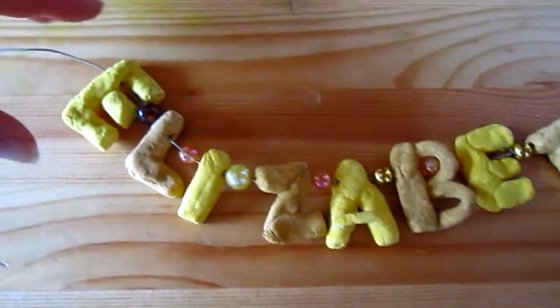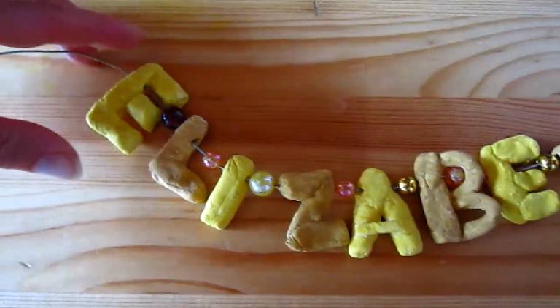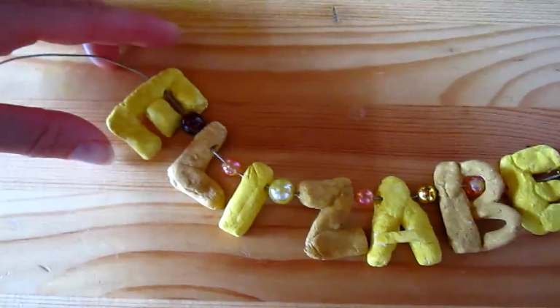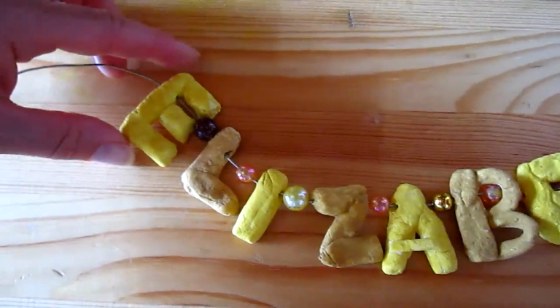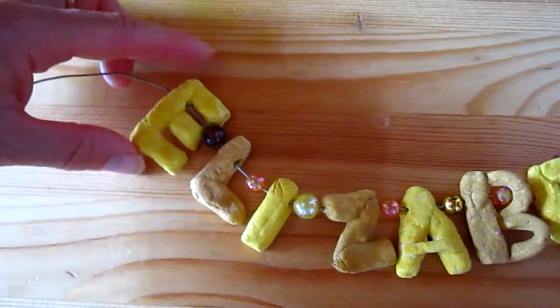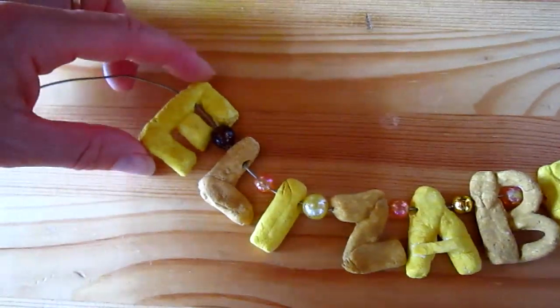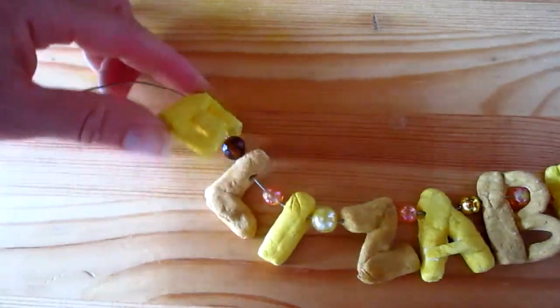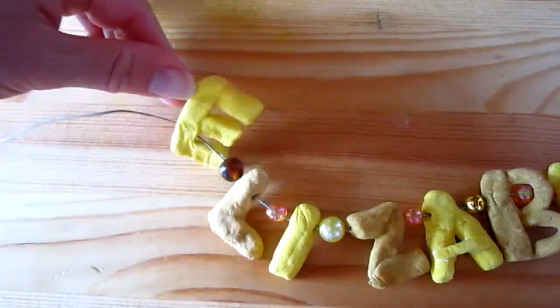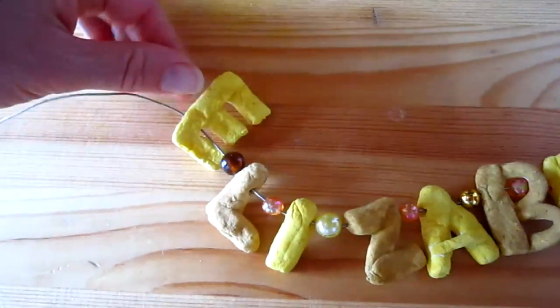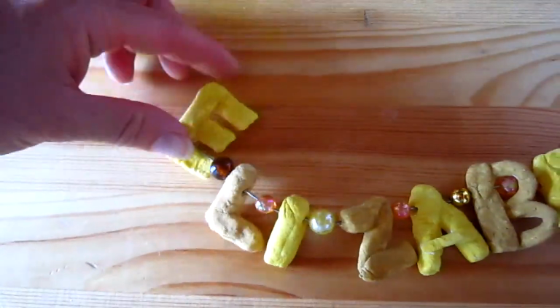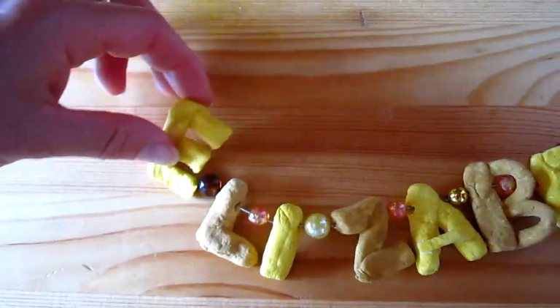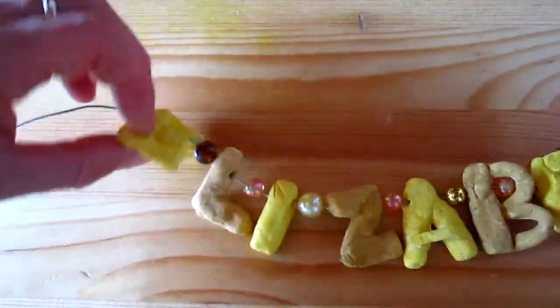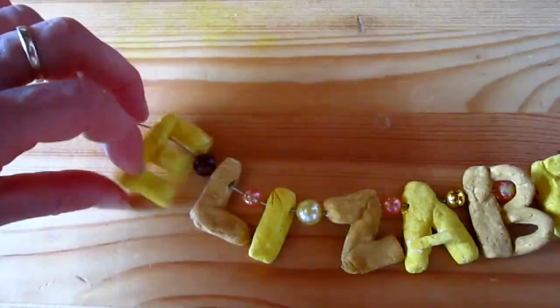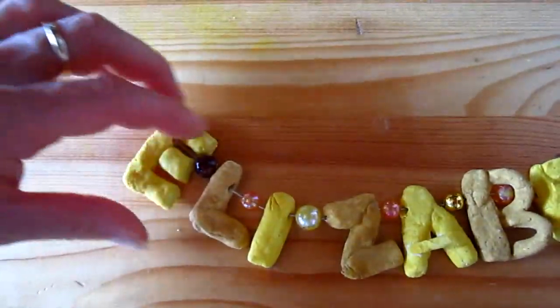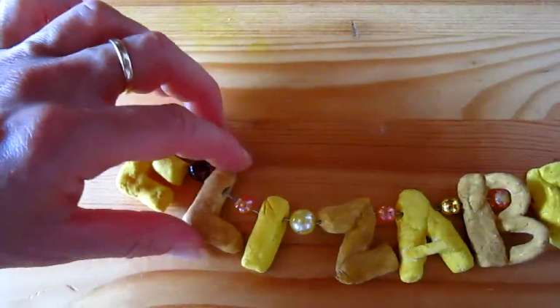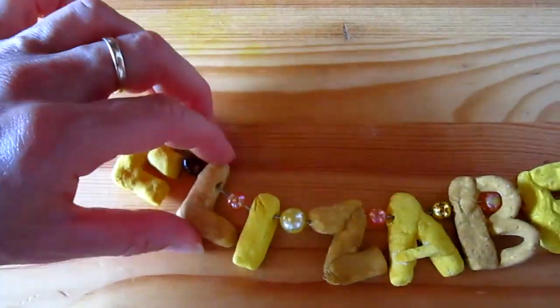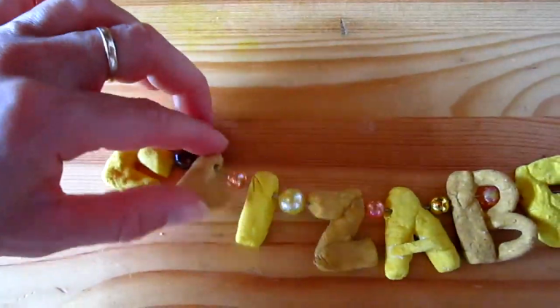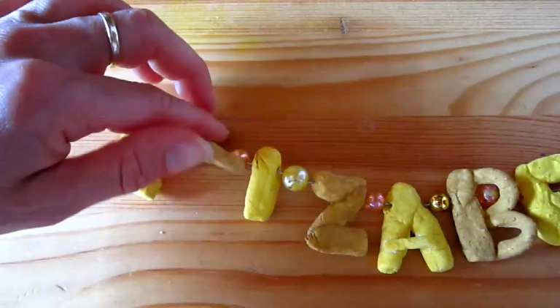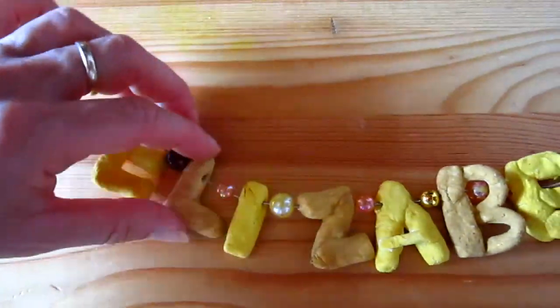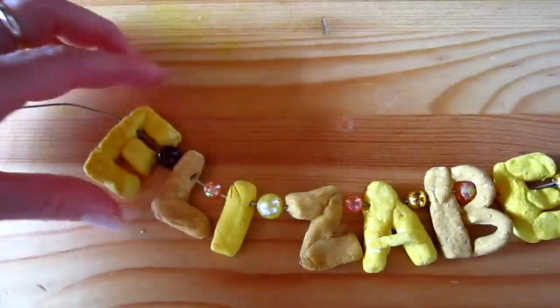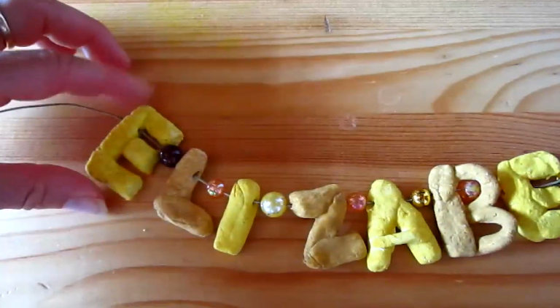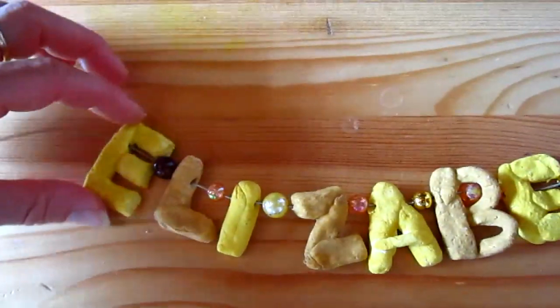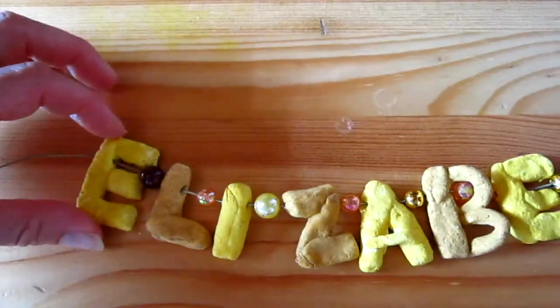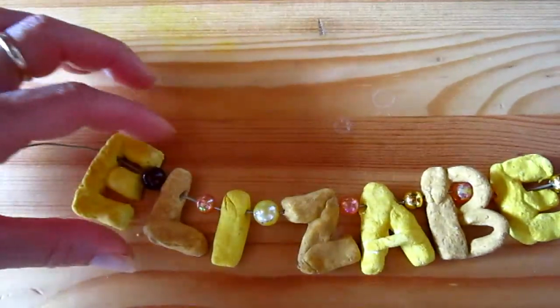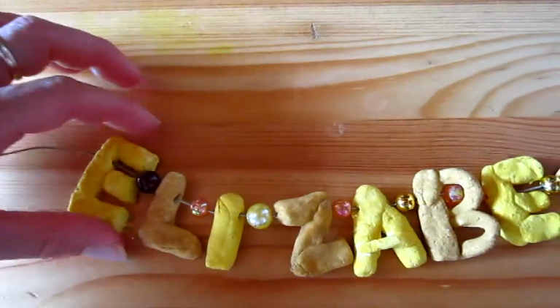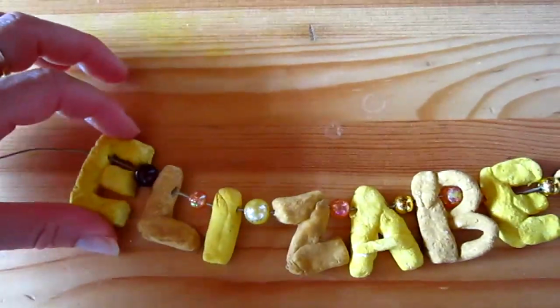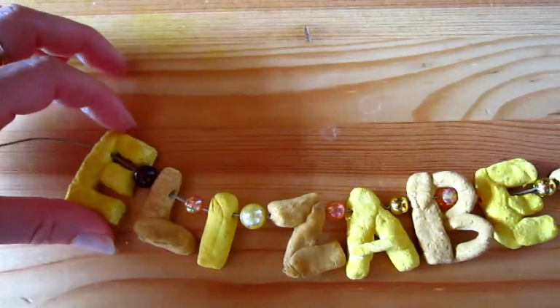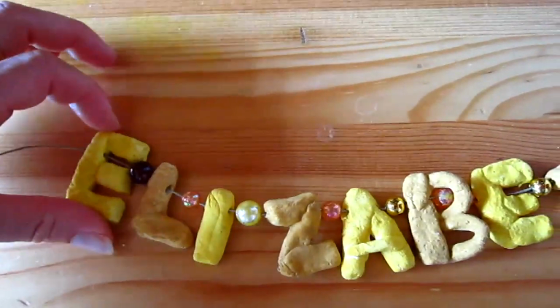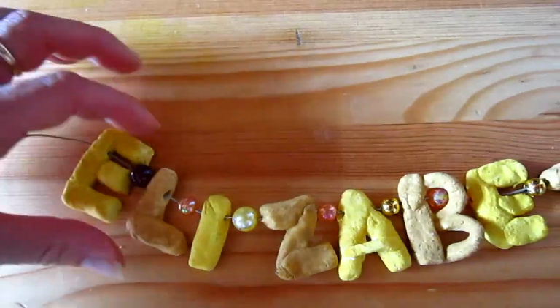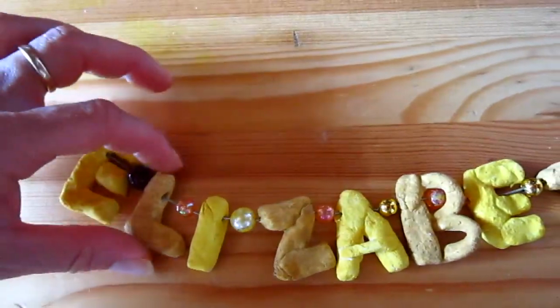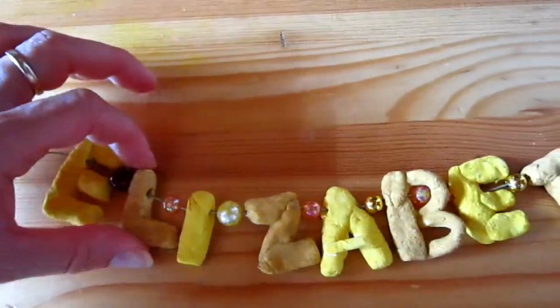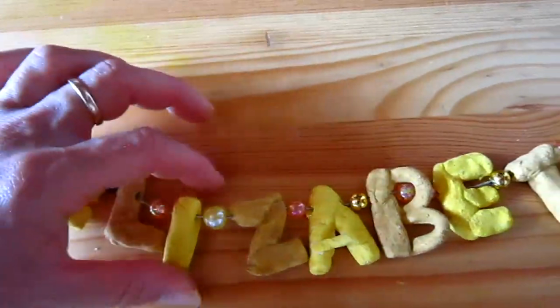Then the next day we painted them. We did both sides. We did shades of yellow — a yellow and a brown.